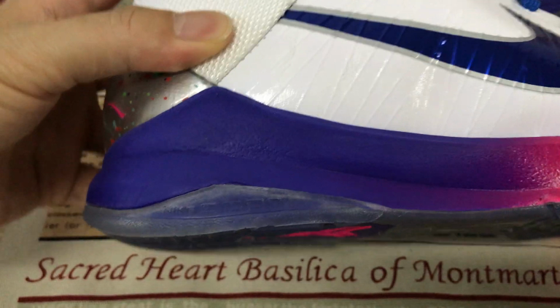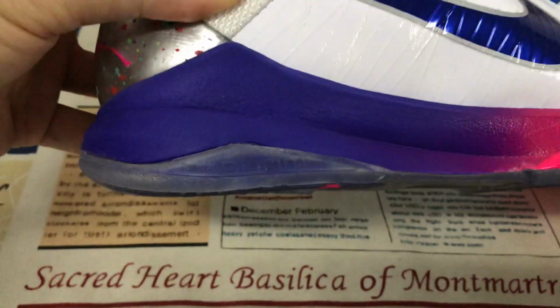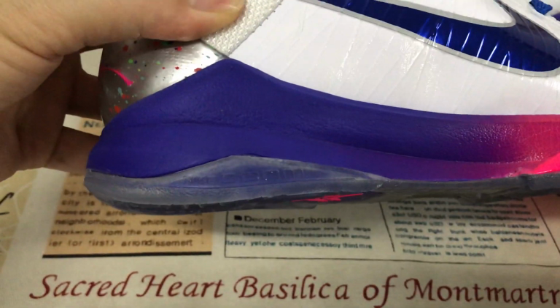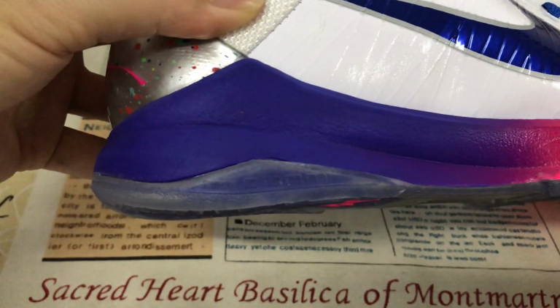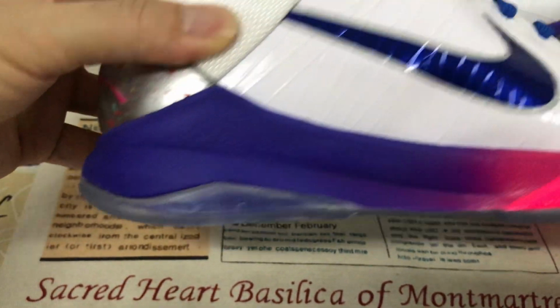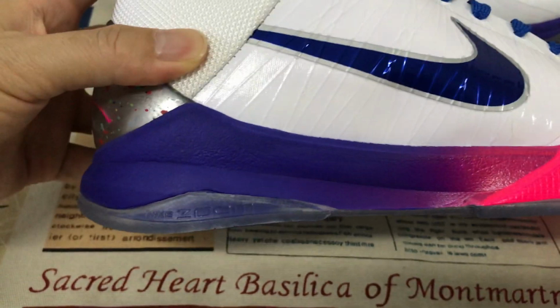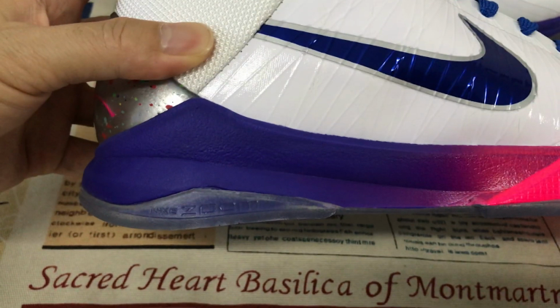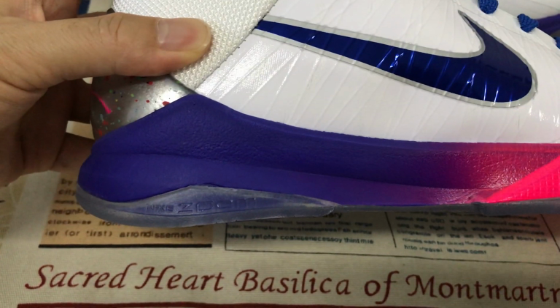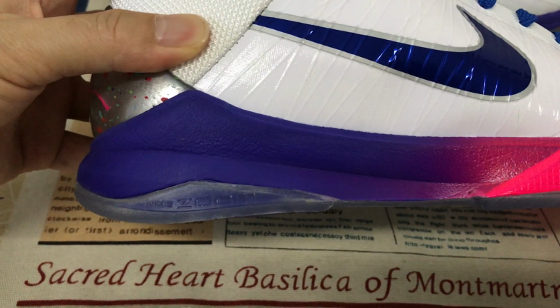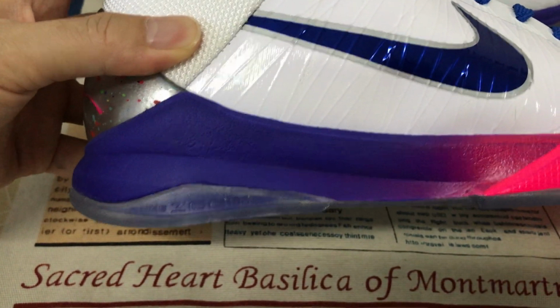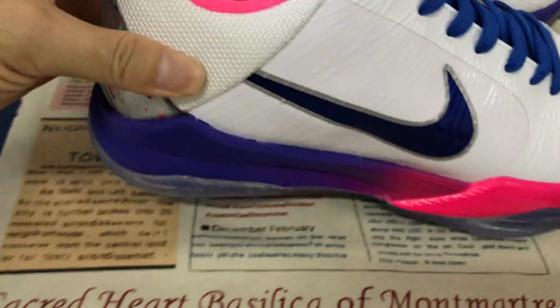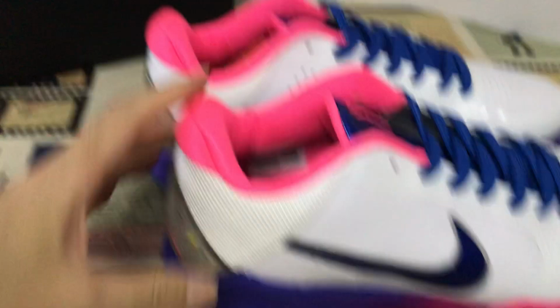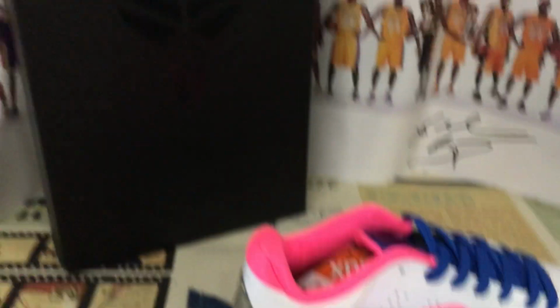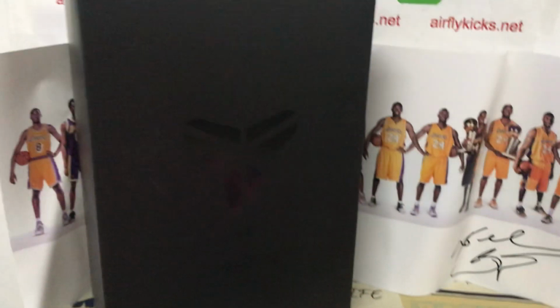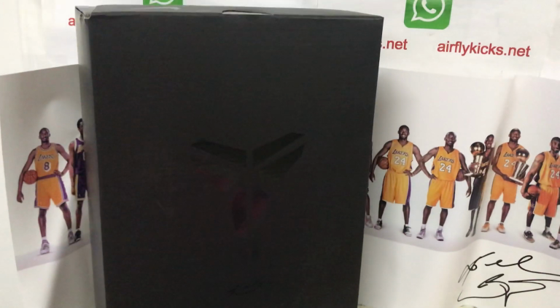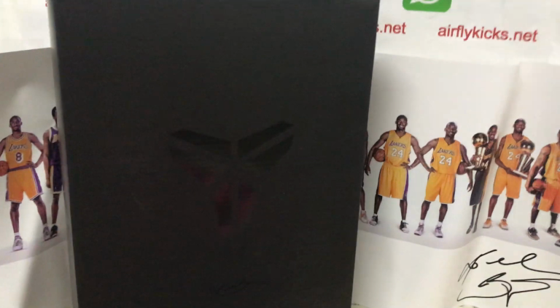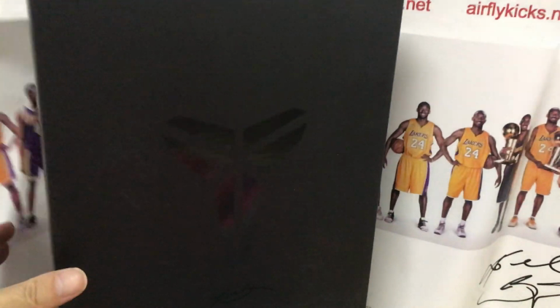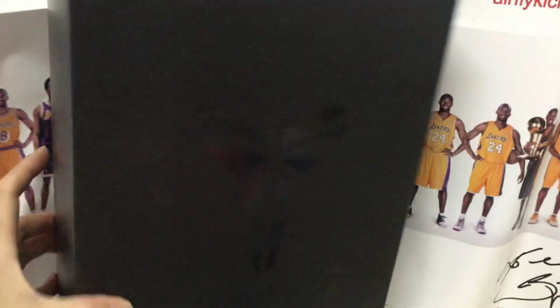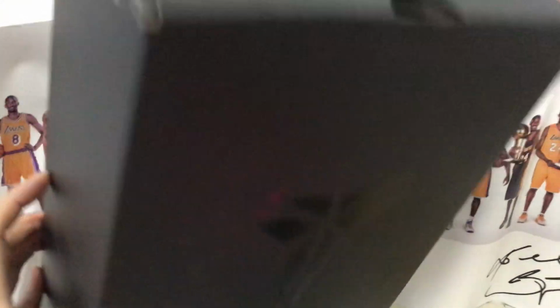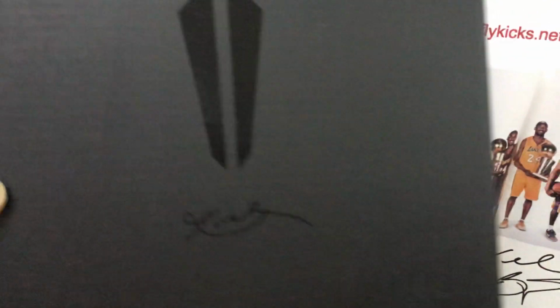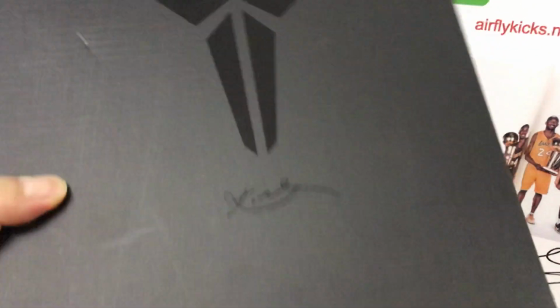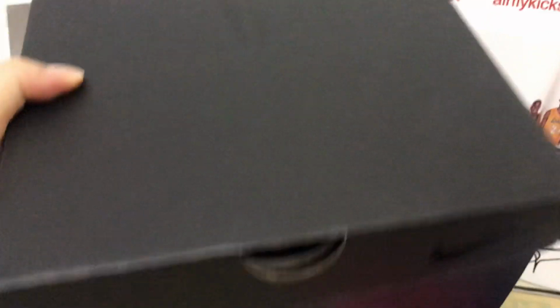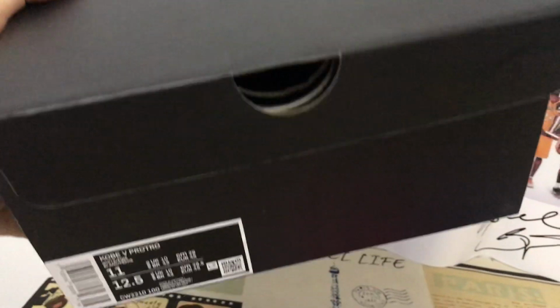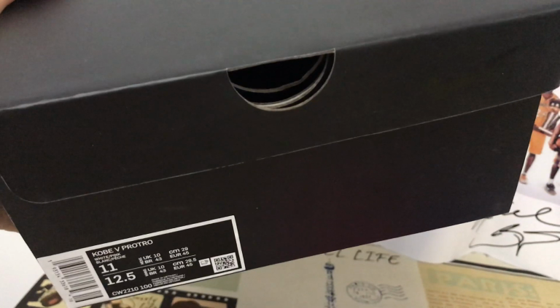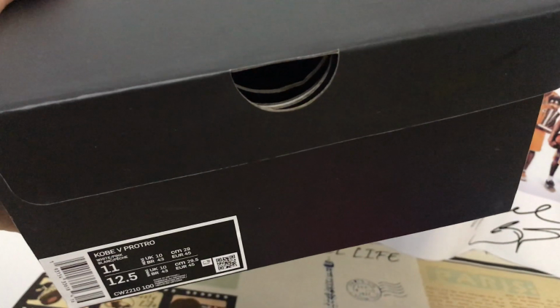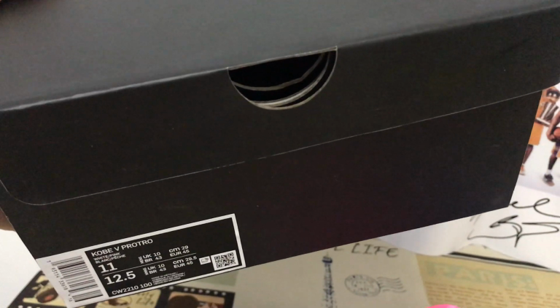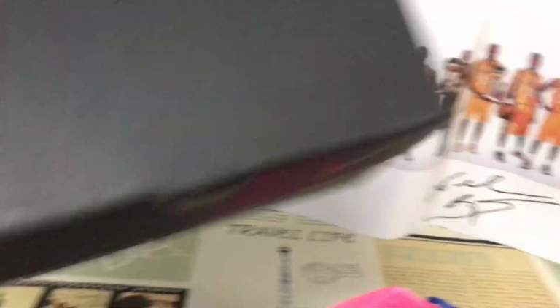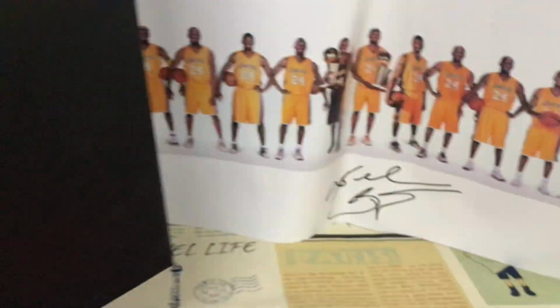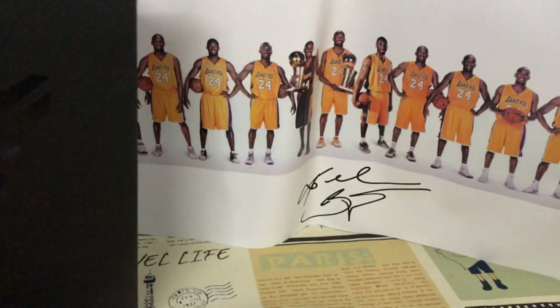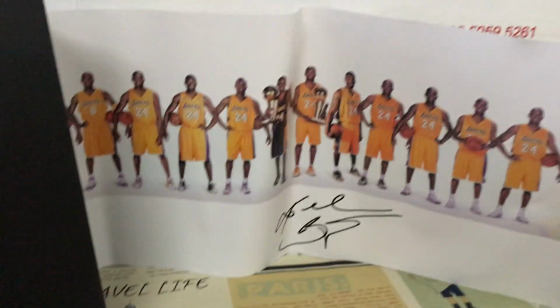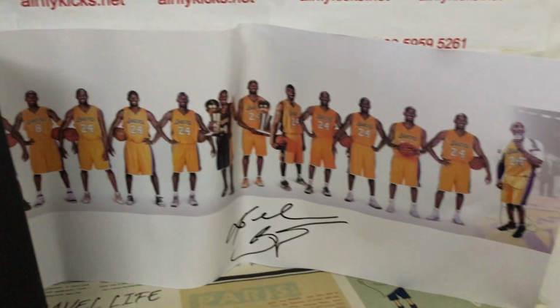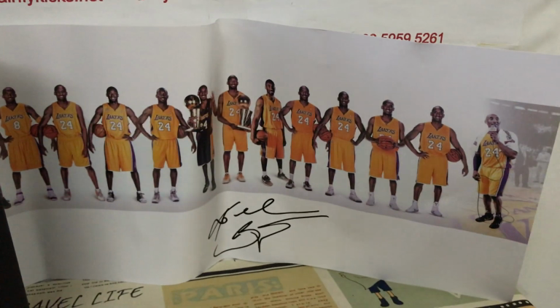The shoes come with a strong airbag inside. The shoes come with an original strong shoes box and the packing paper.